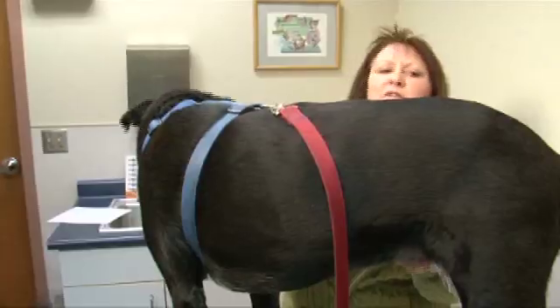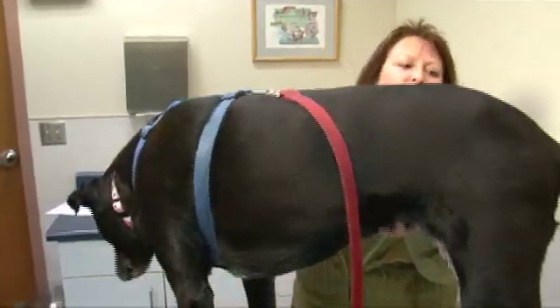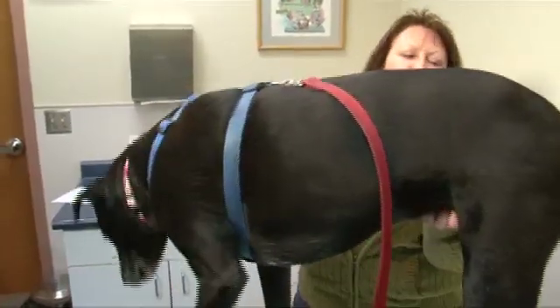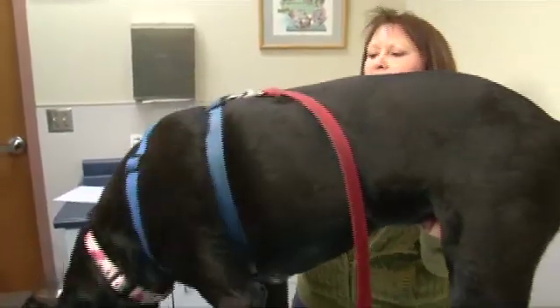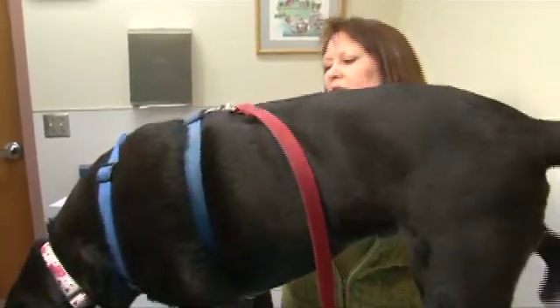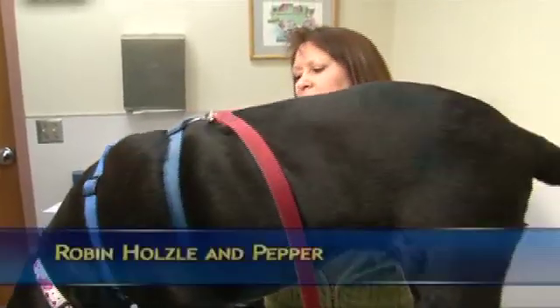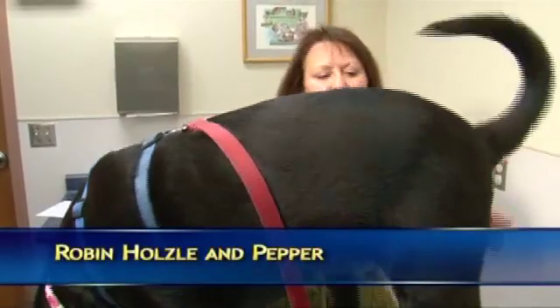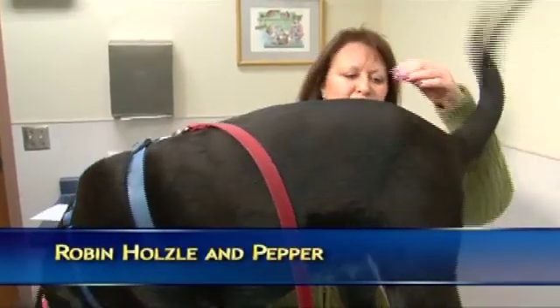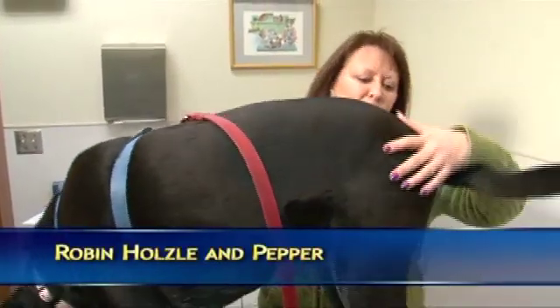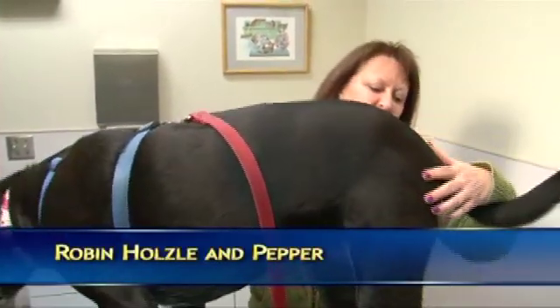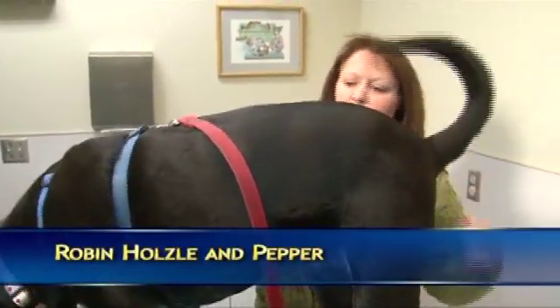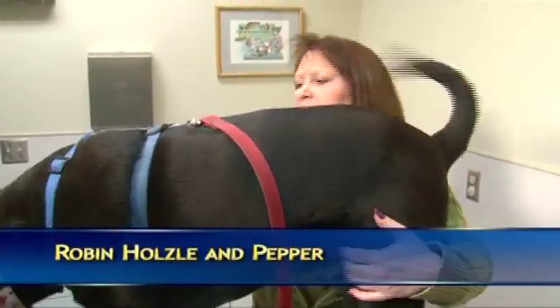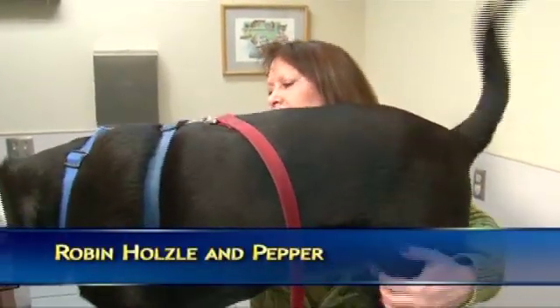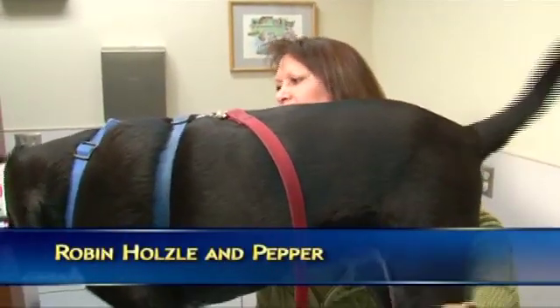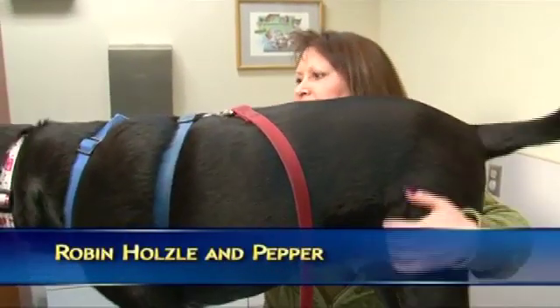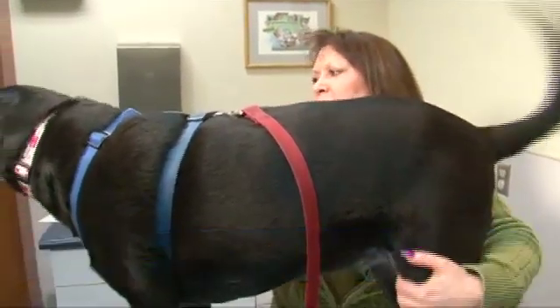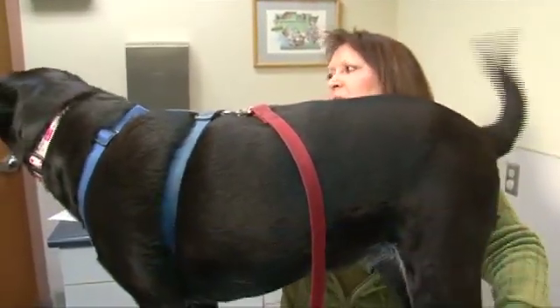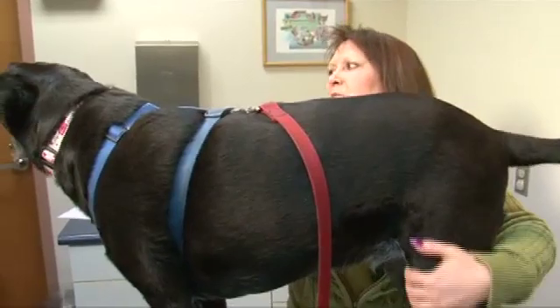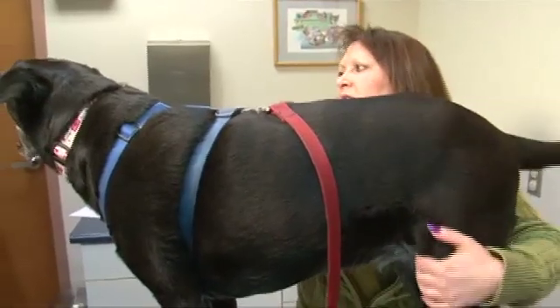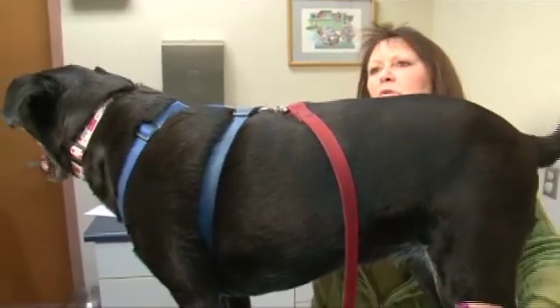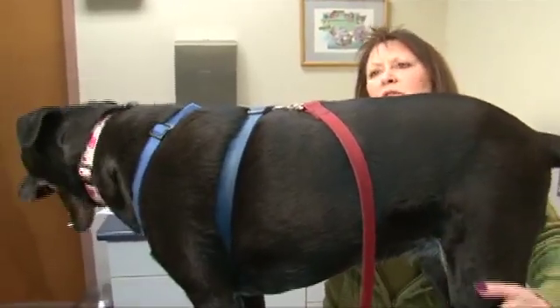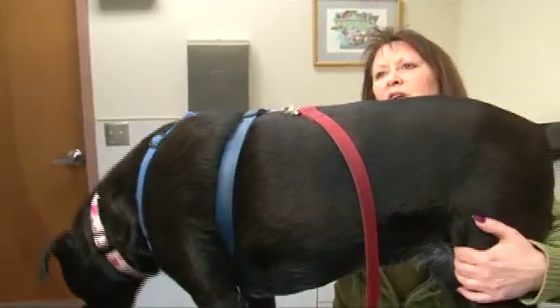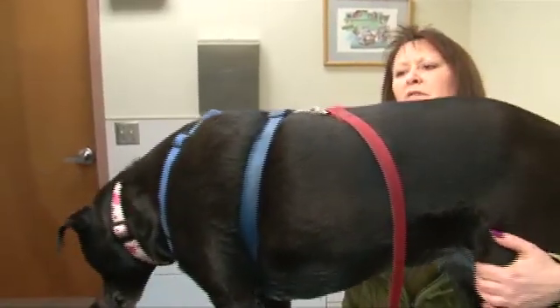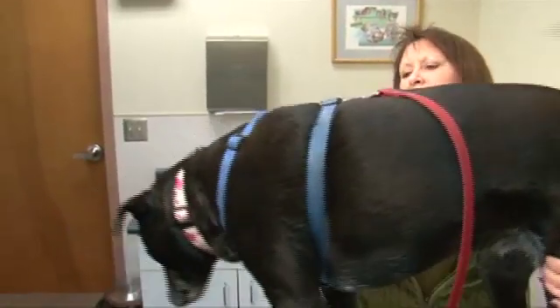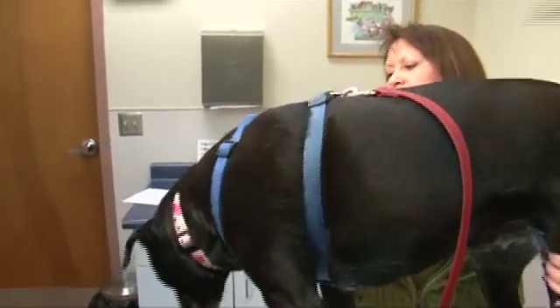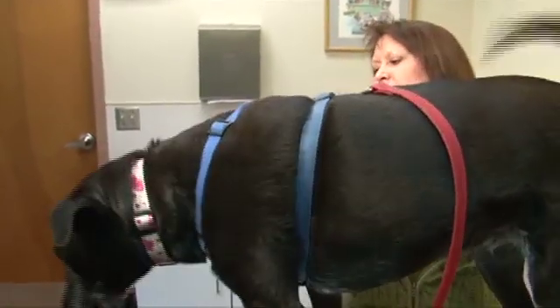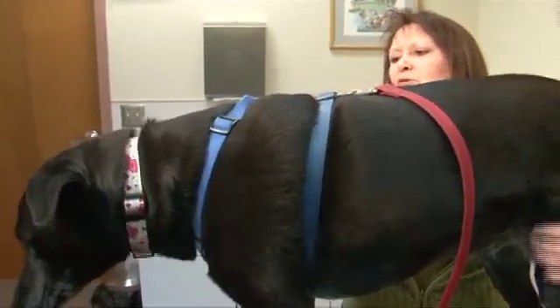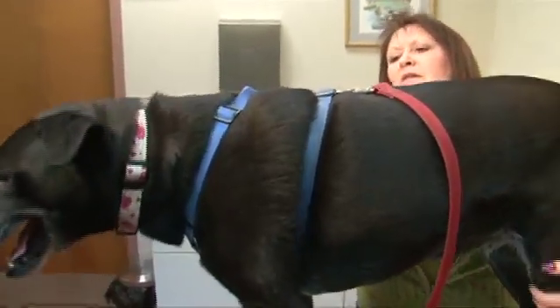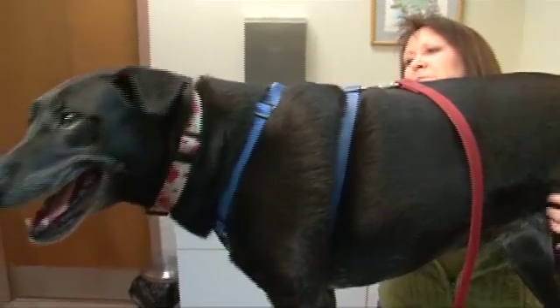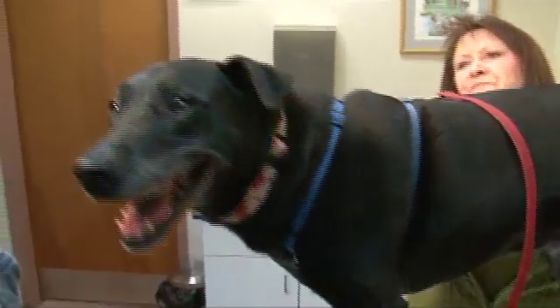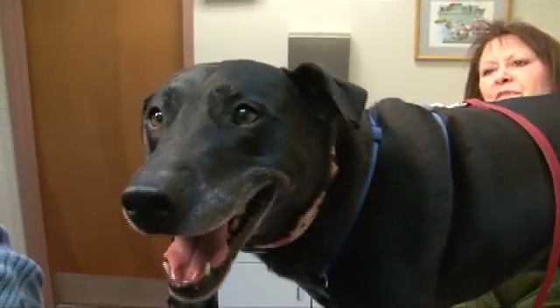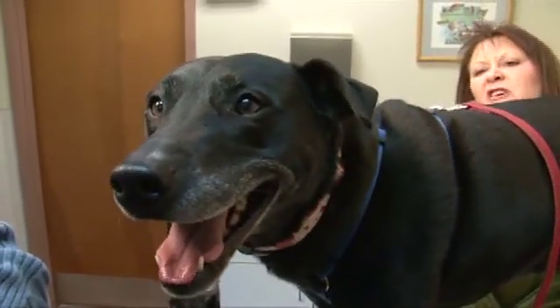The laser therapy for Pepper made her walk faster, made her hurt less, there was no swelling, she was back to normal in 8 to 12 weeks. It was just absolutely fantastic and phenomenal, and I would recommend it to anyone. It was that good.